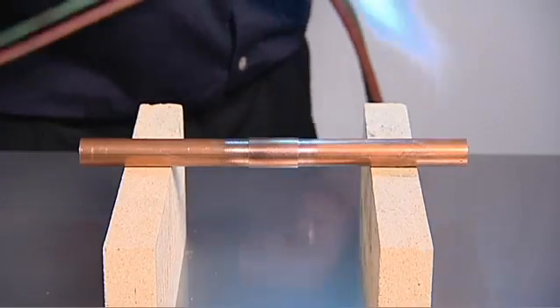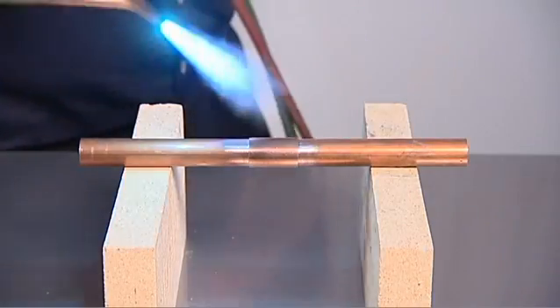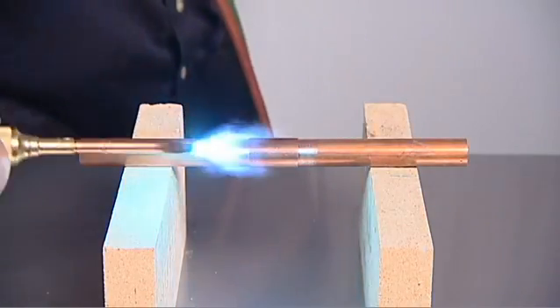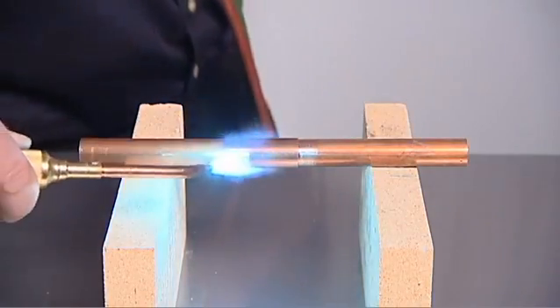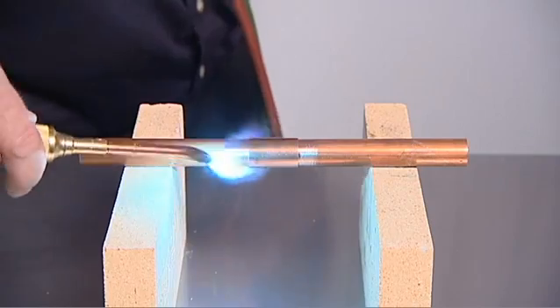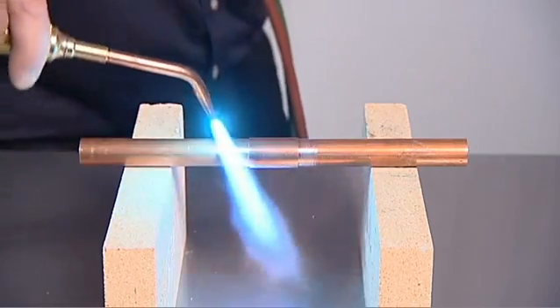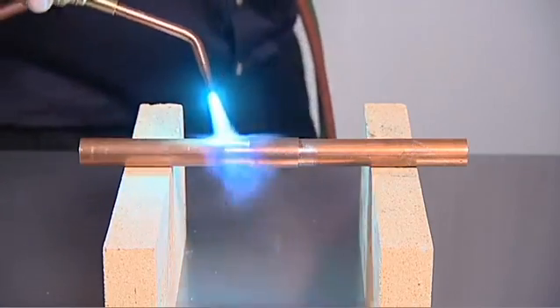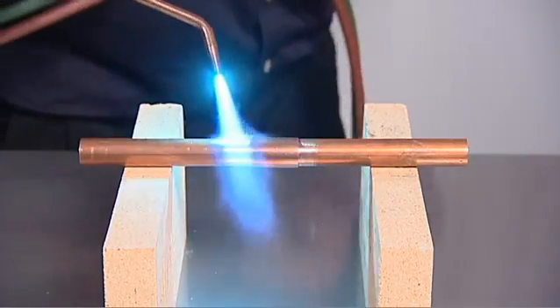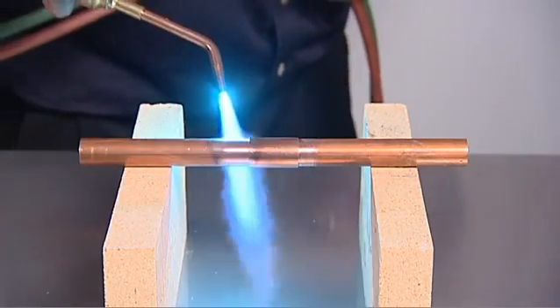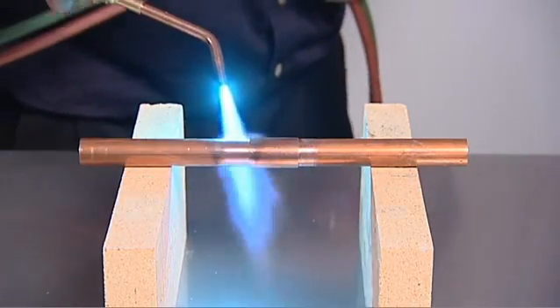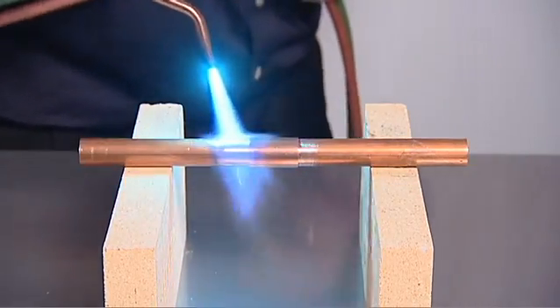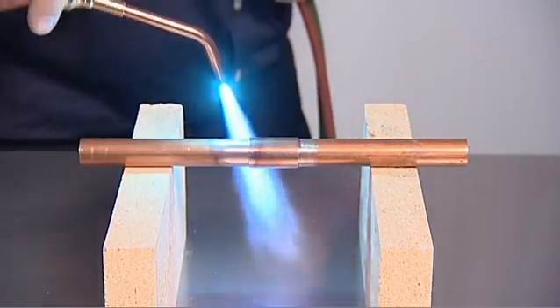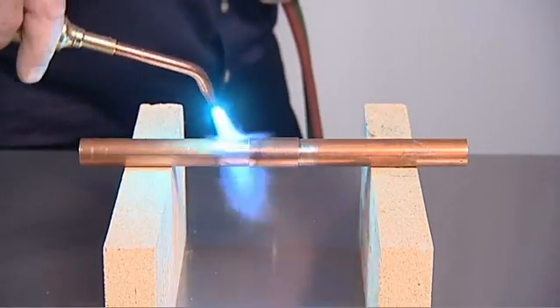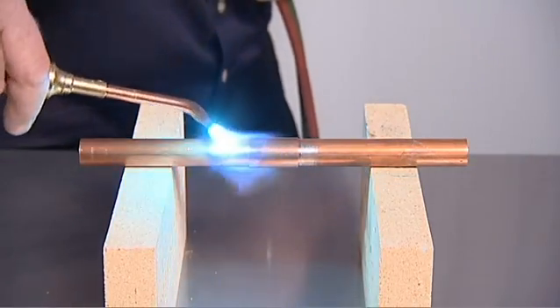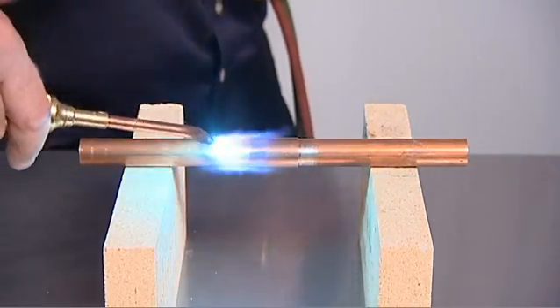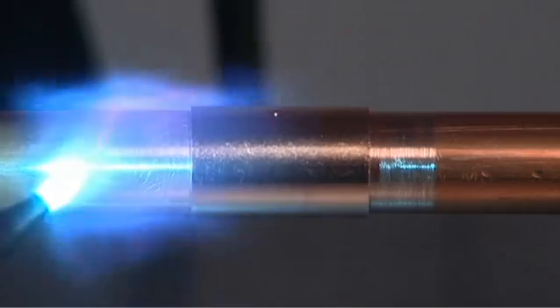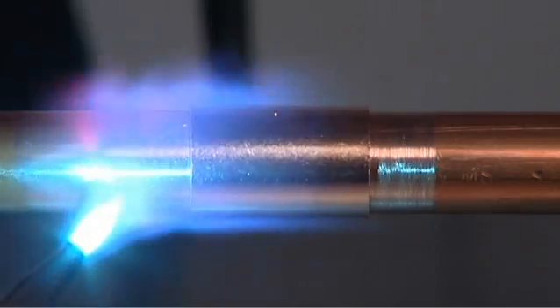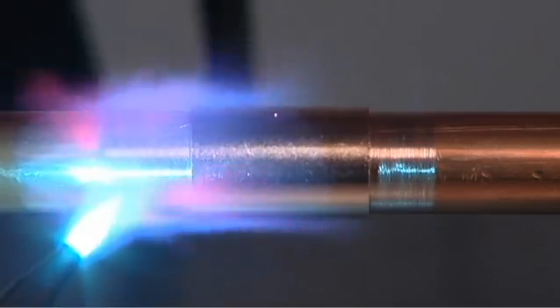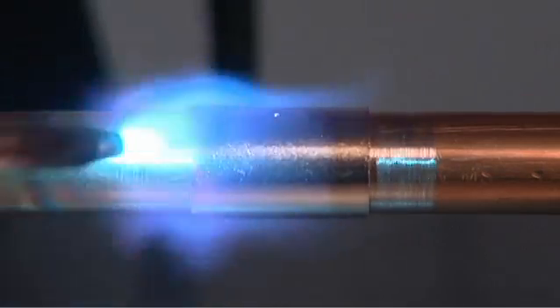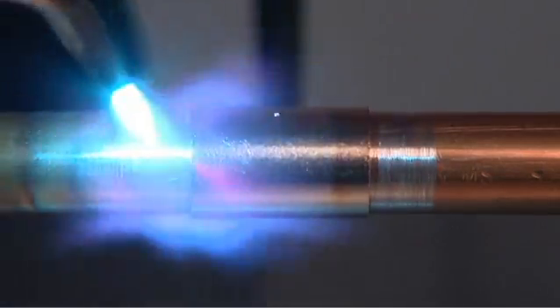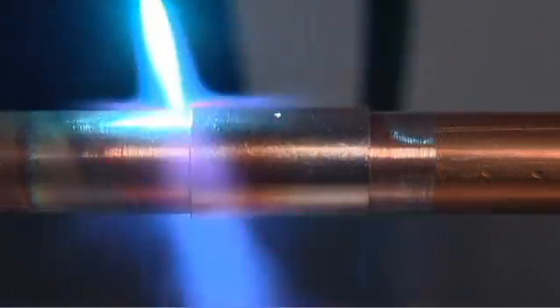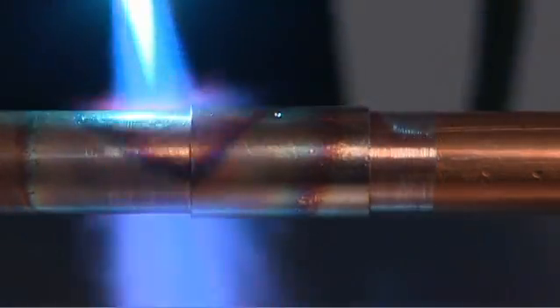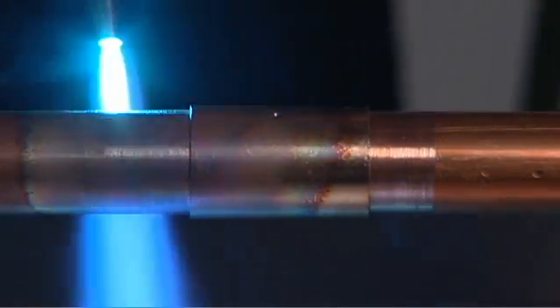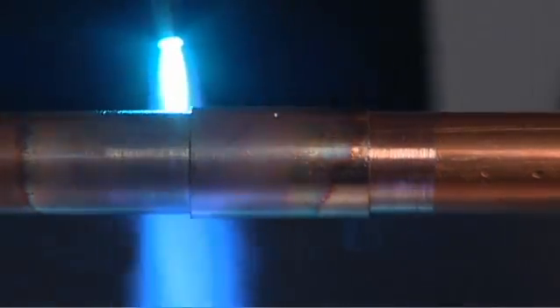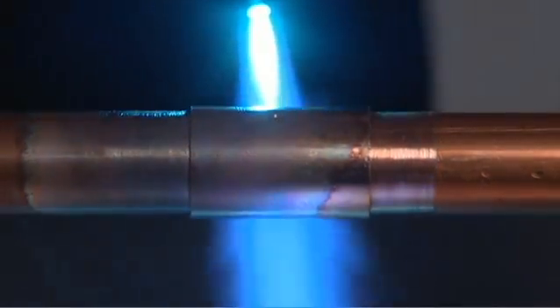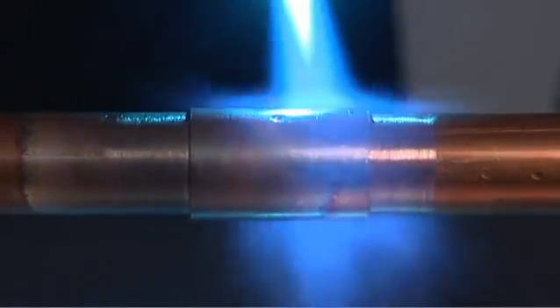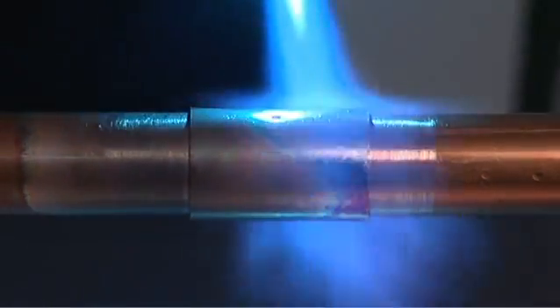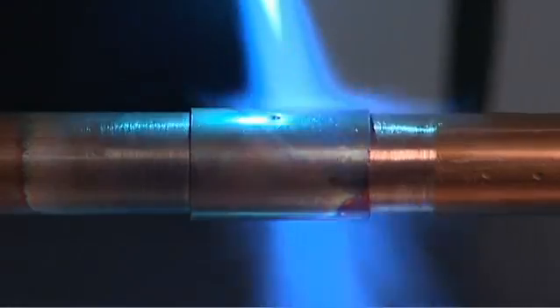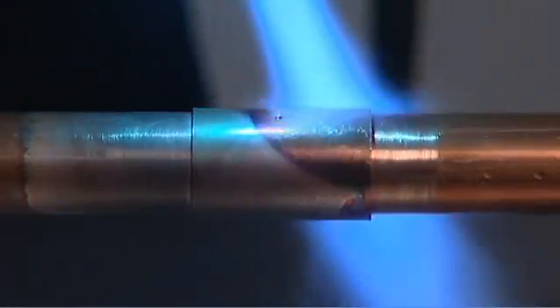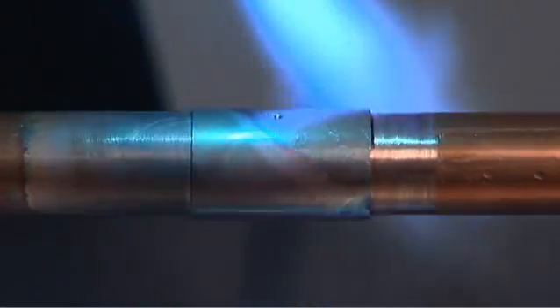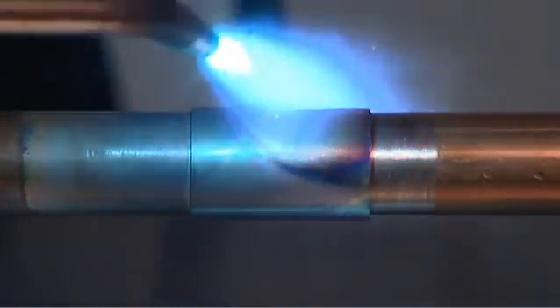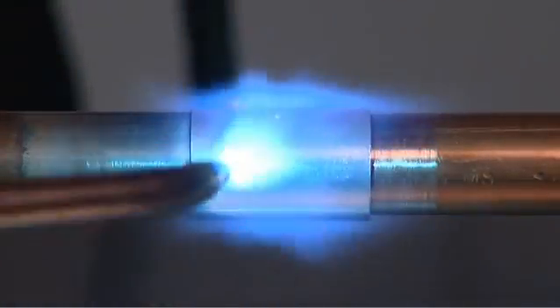Begin heating with the flame perpendicular to the tube. The copper tube conducts the initial heat into the fitting for even distribution of heat in the joint area. The amount of heating depends upon the size of the joint, and experience will determine the amount of time needed.